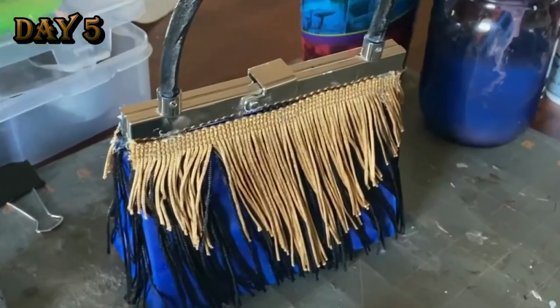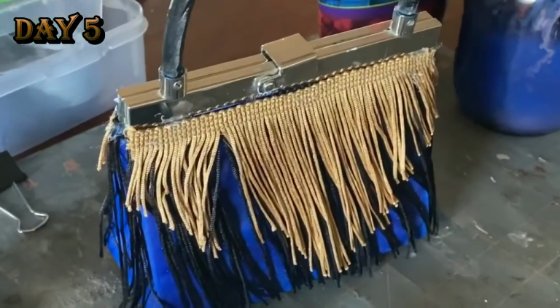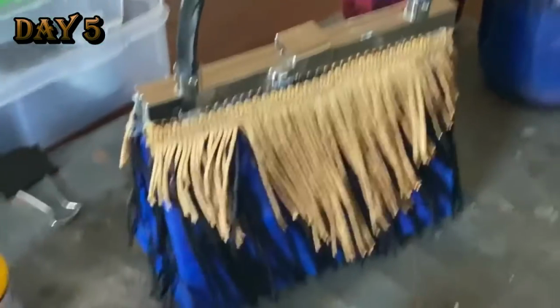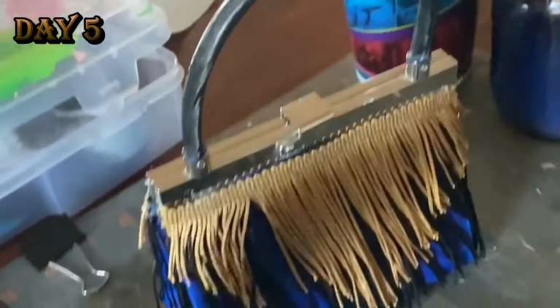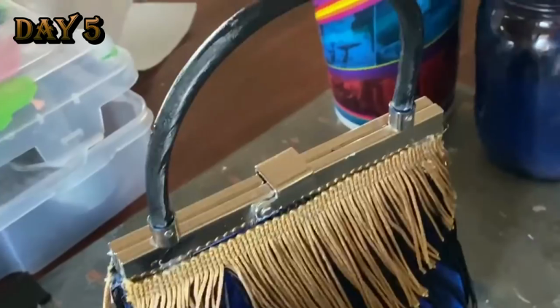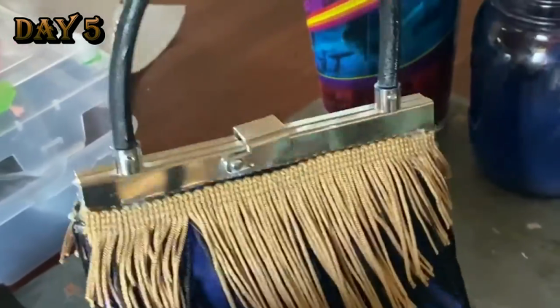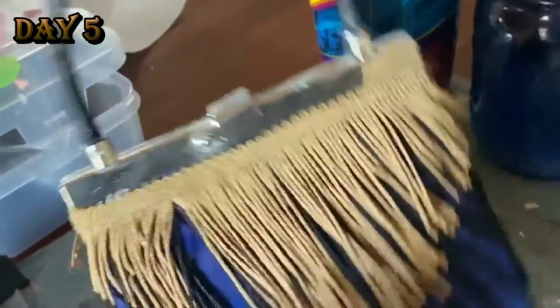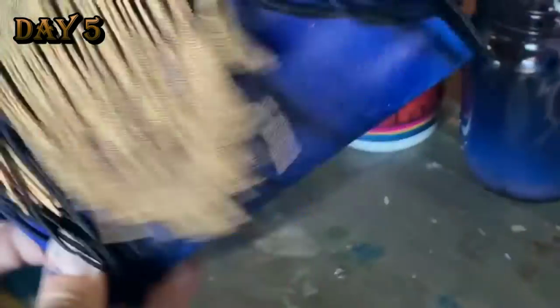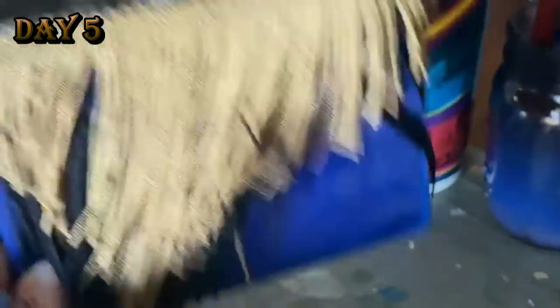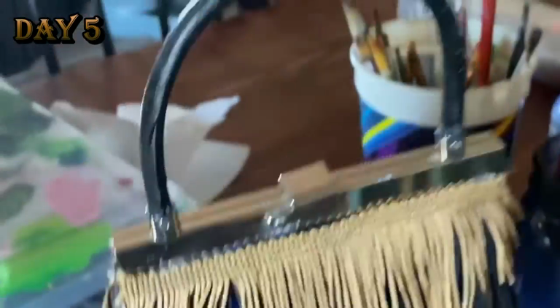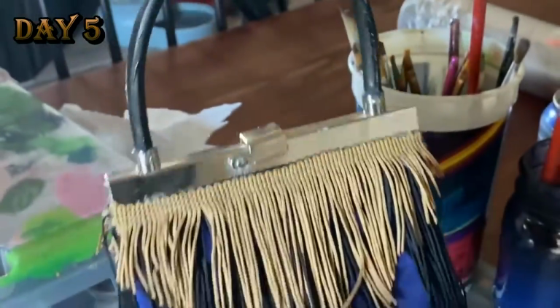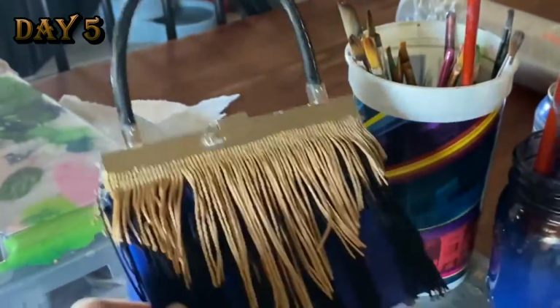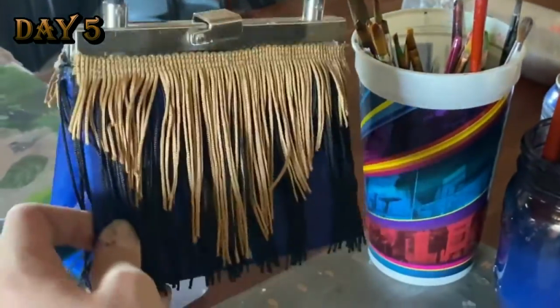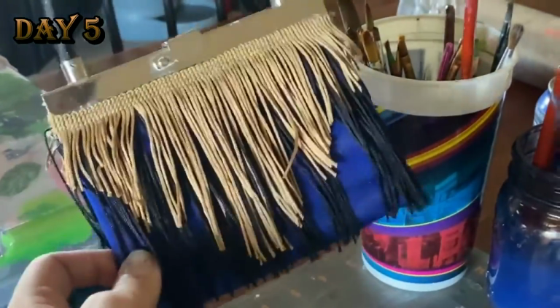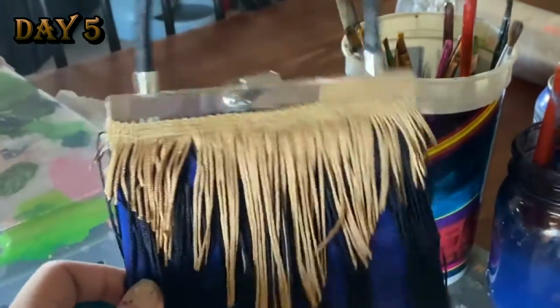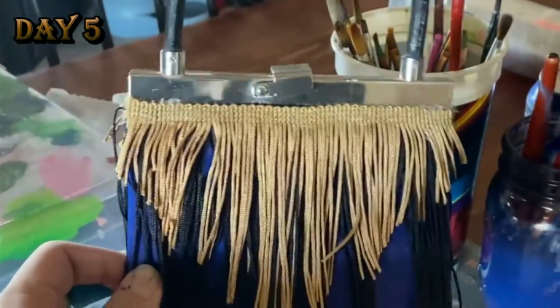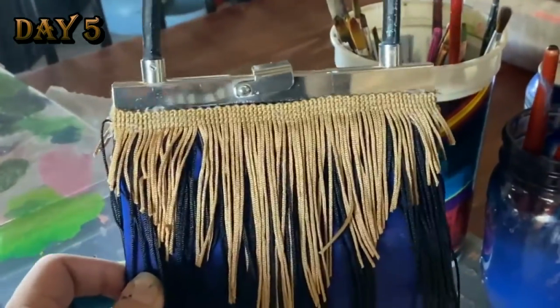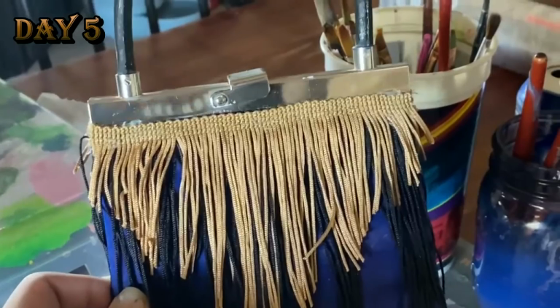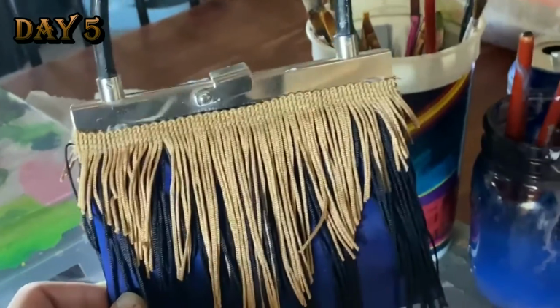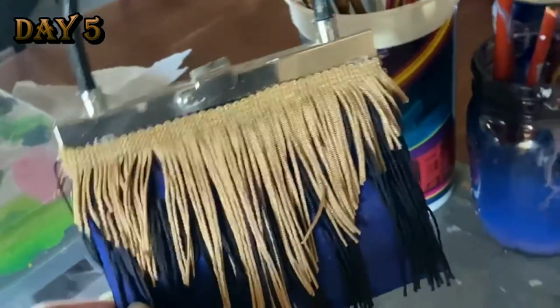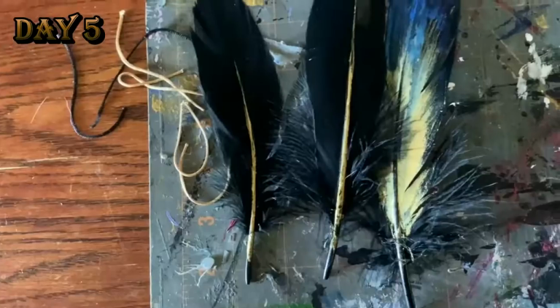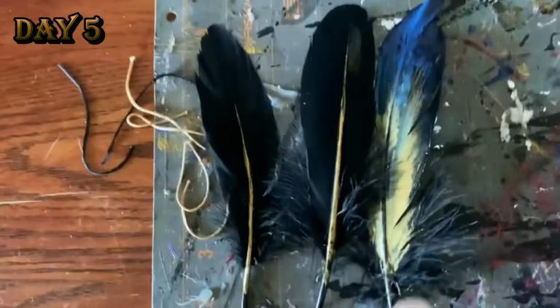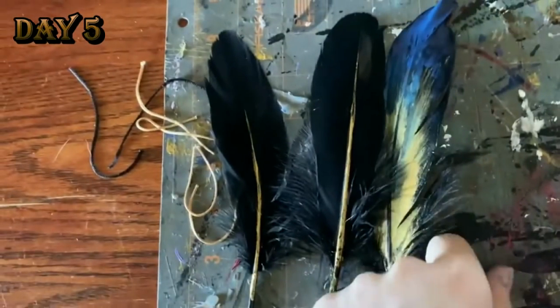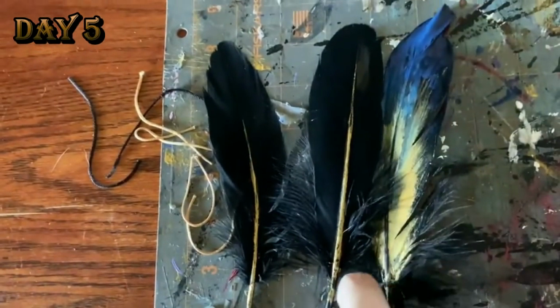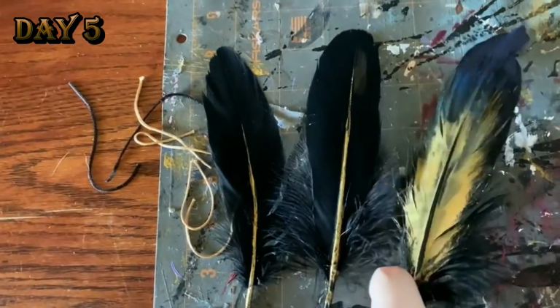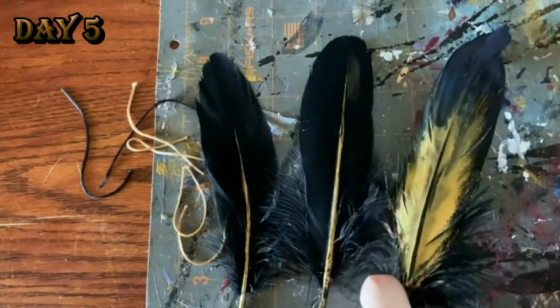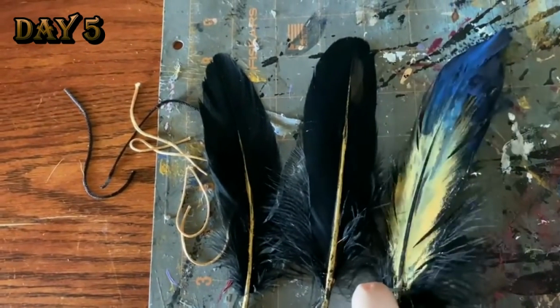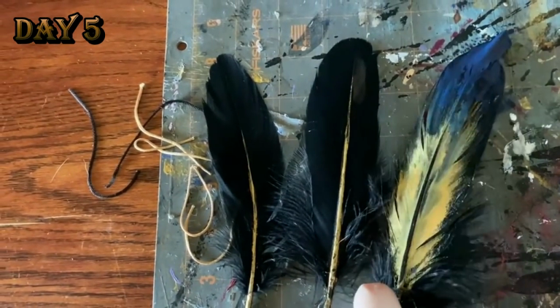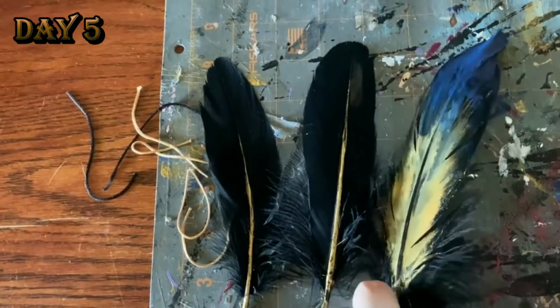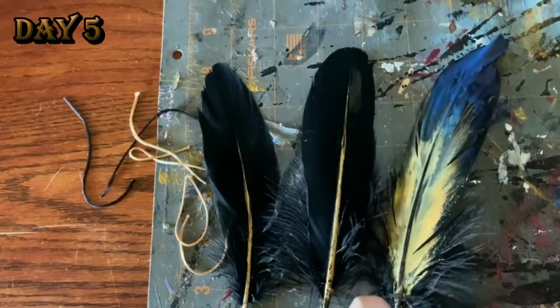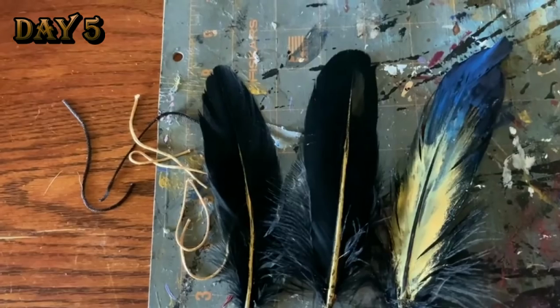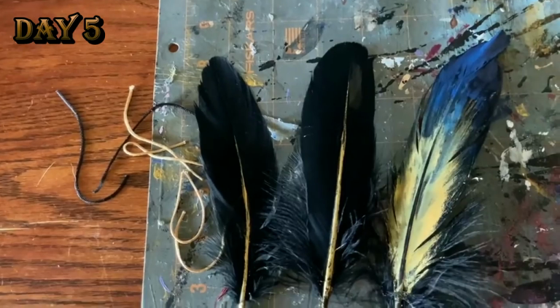They didn't actually say that — no one said that. They just said, 'Wow, you look so nice,' and I said thank you in my little work voice, because I get nervous around people. Next up, we have the headband. For my headband, I used leftover feathers from my Filza cosplay.